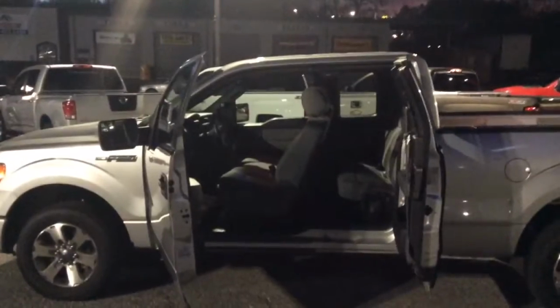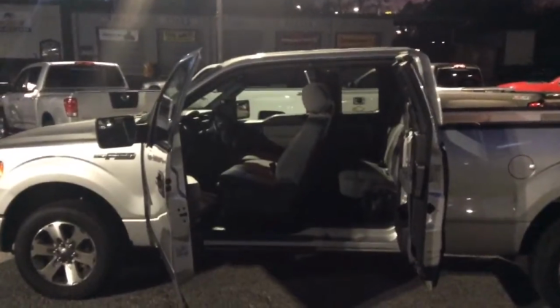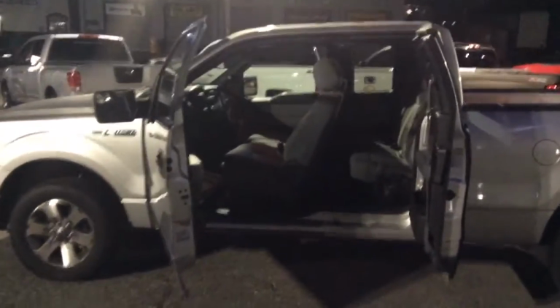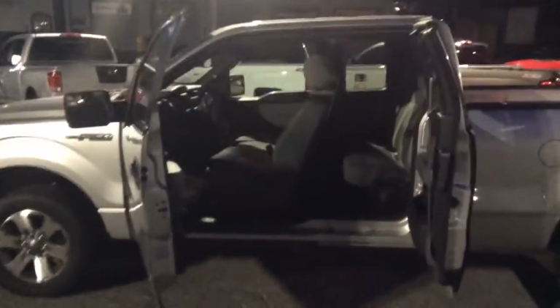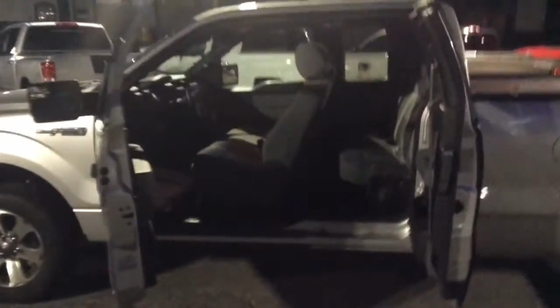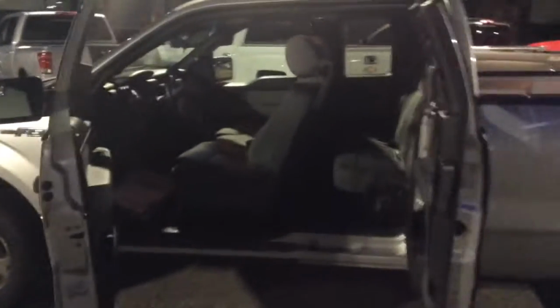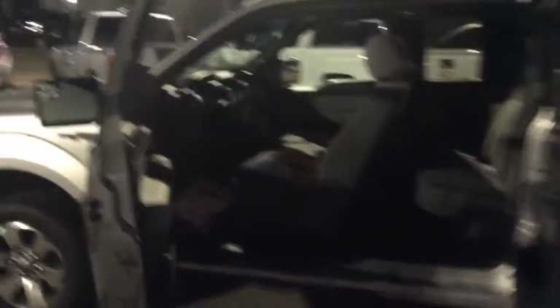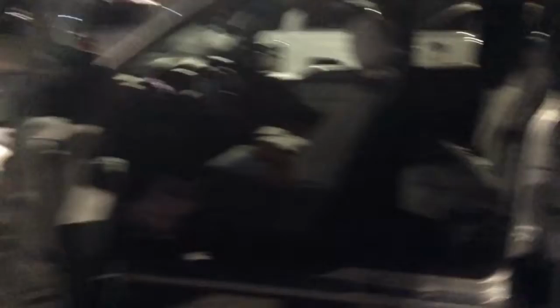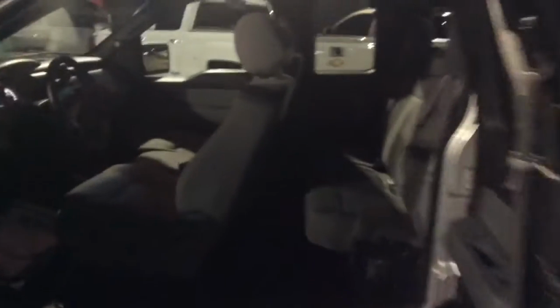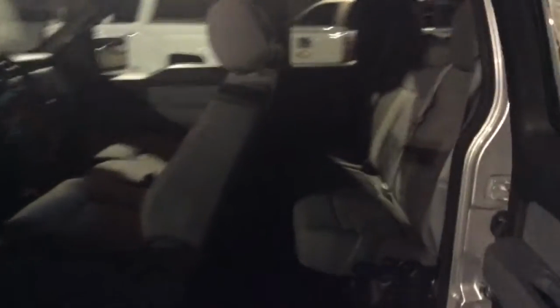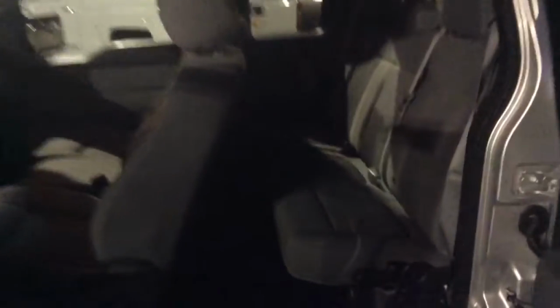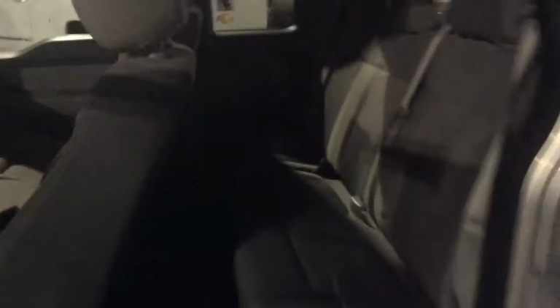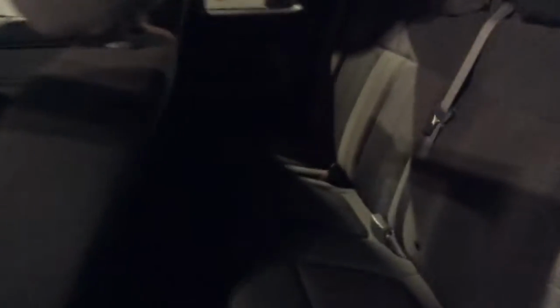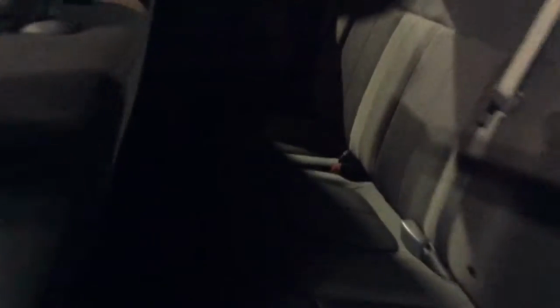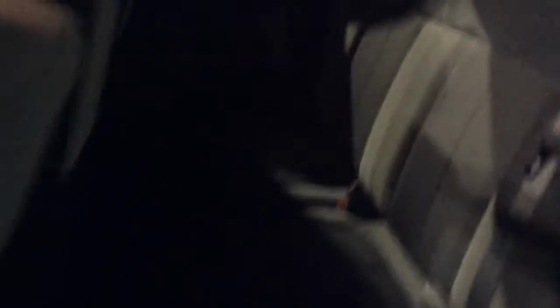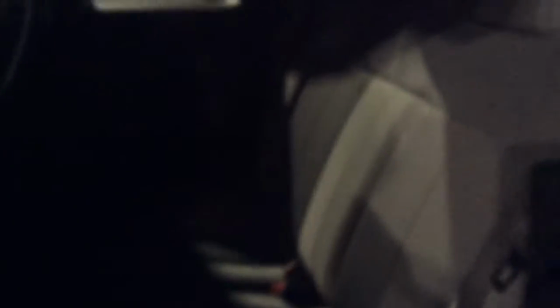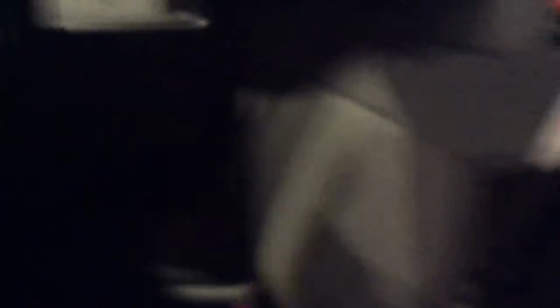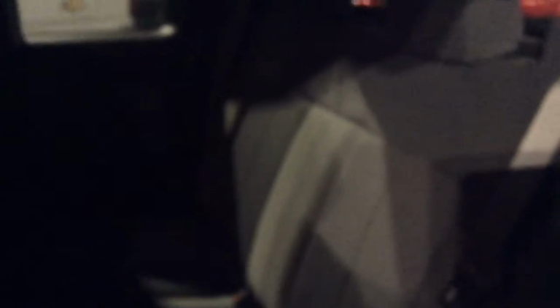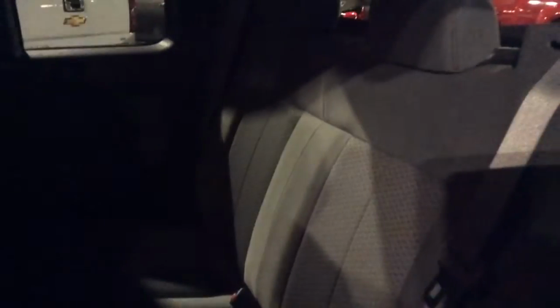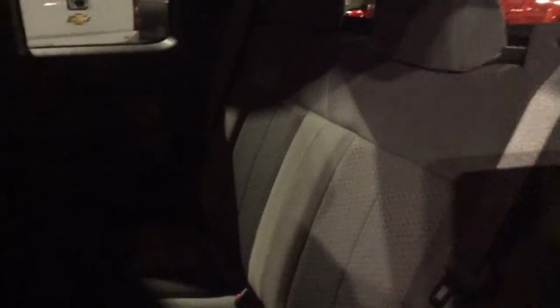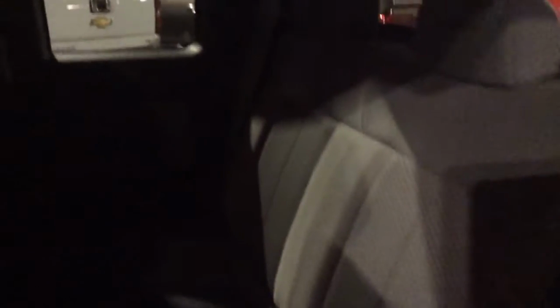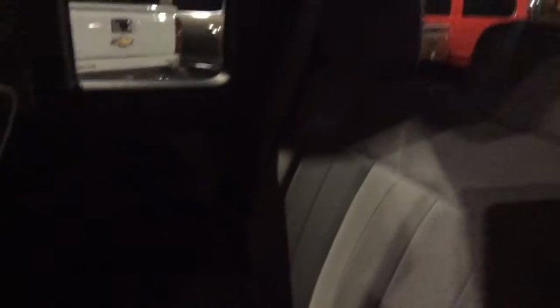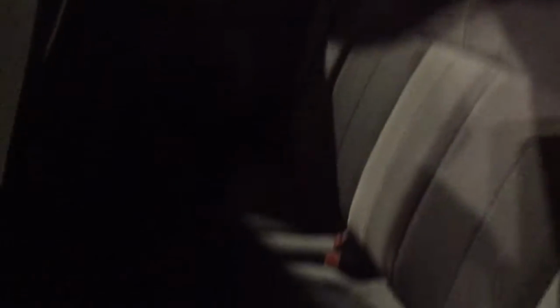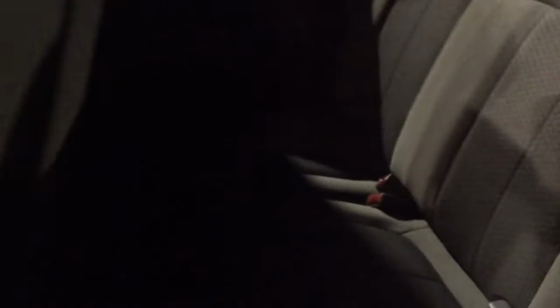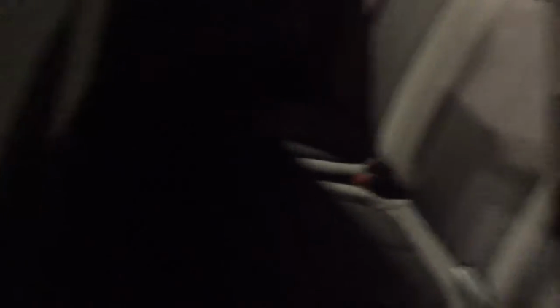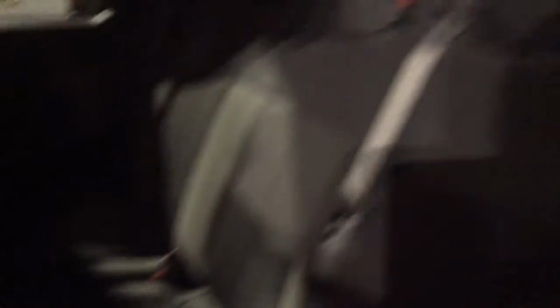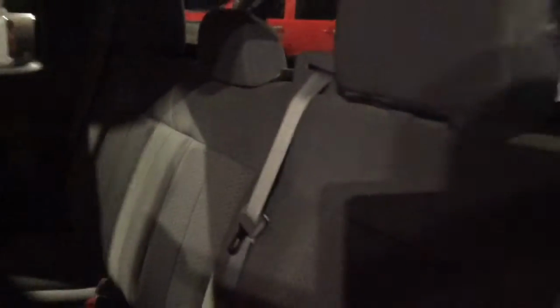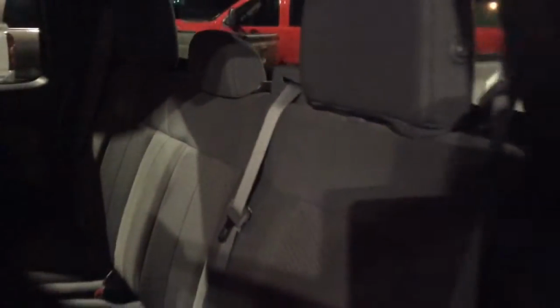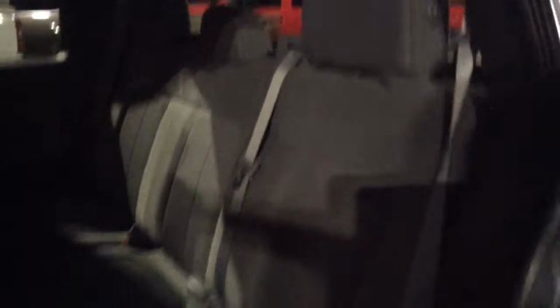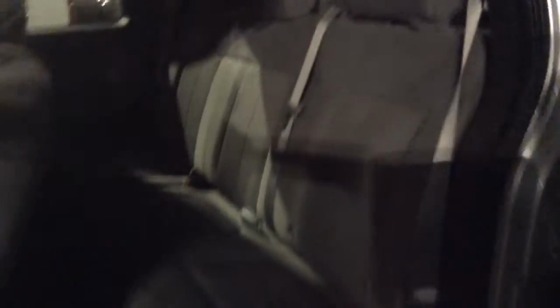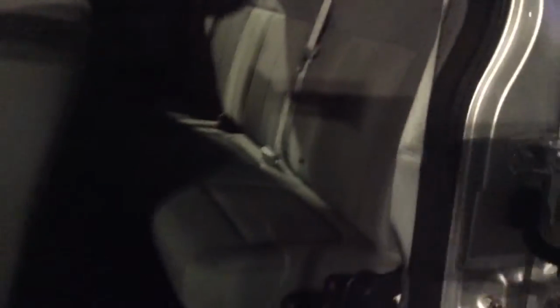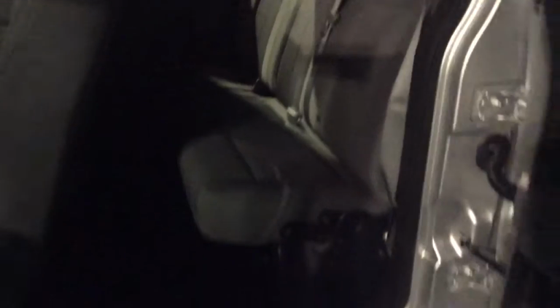So as you can see, Mr. Chris, you do have the extended cab, kind of suicide doors back here. I wanted just to be able to show you real quick the interior and the shape that it's in. I apologize for the lack of light, but it is a little dark out here tonight.